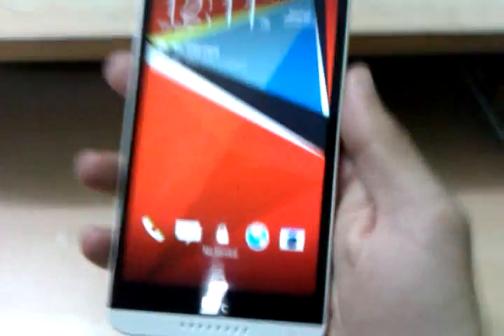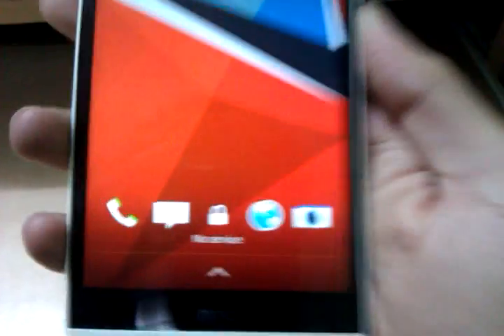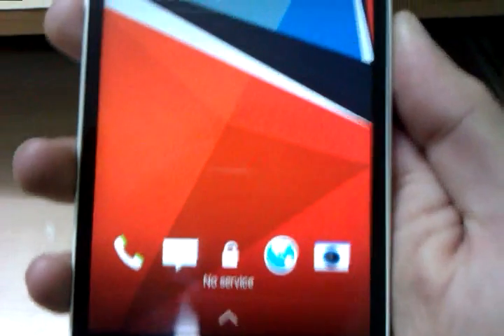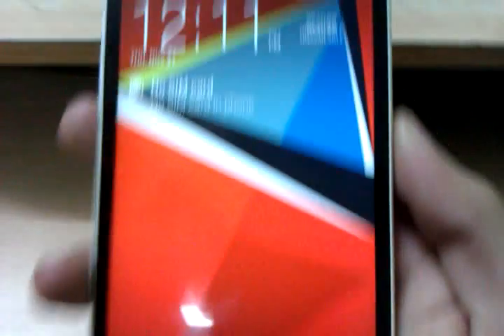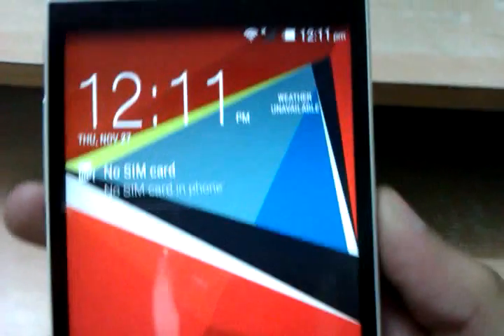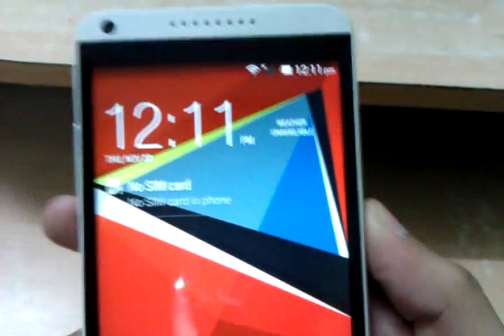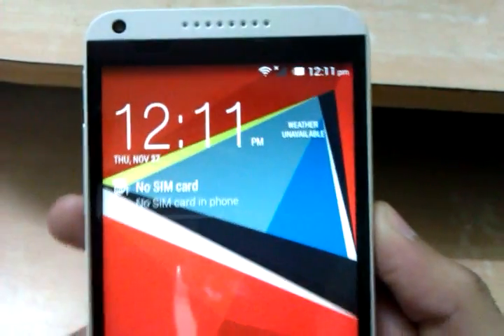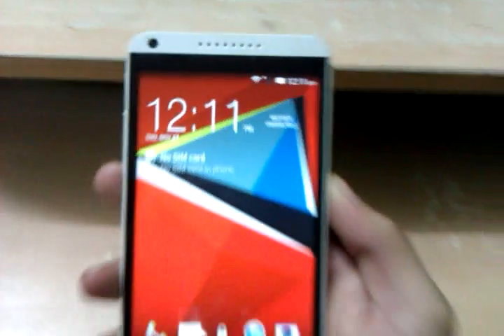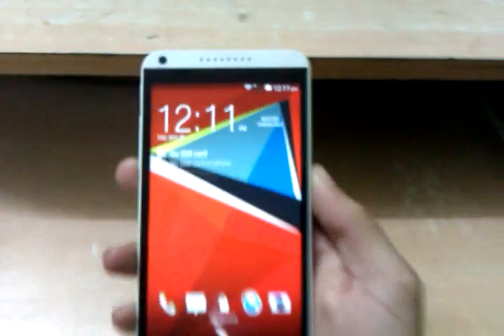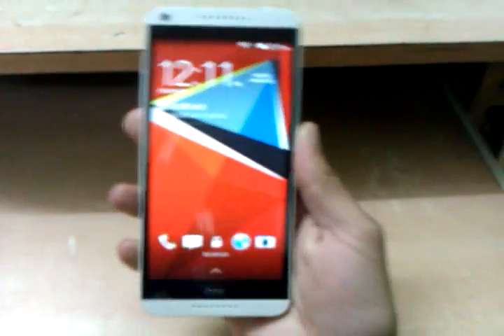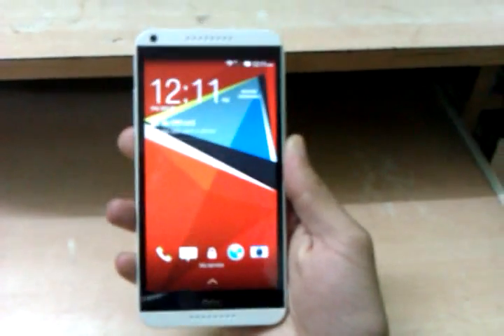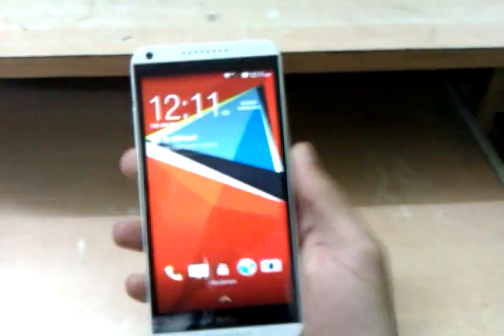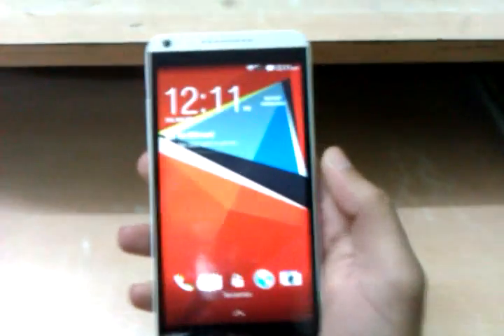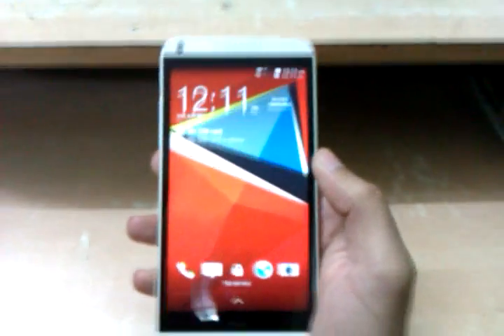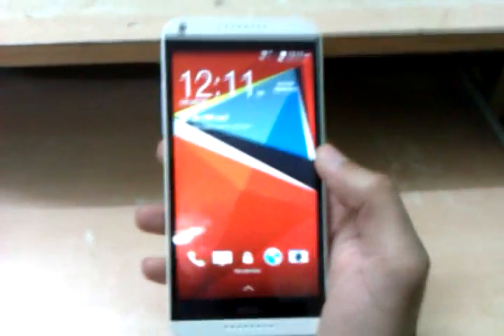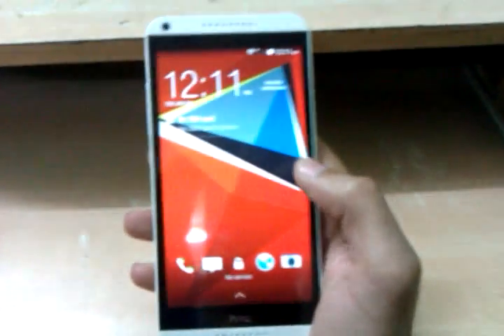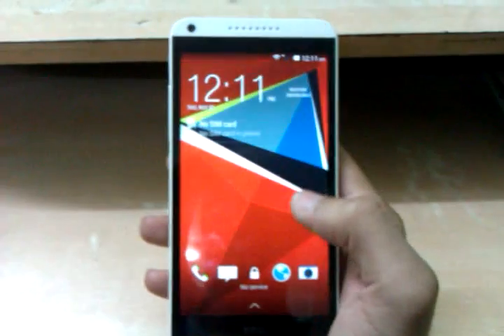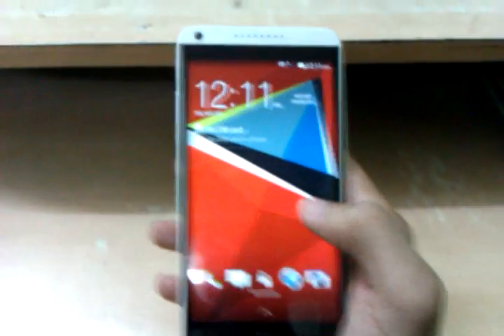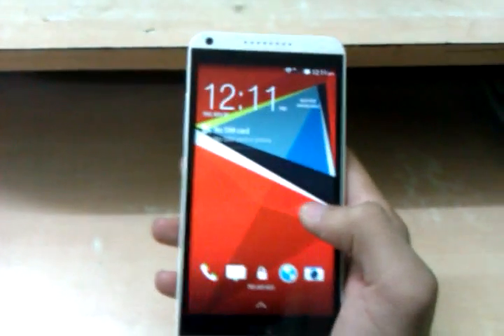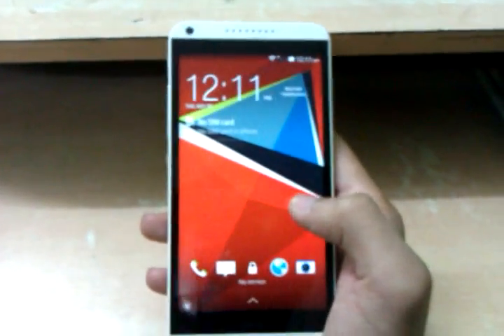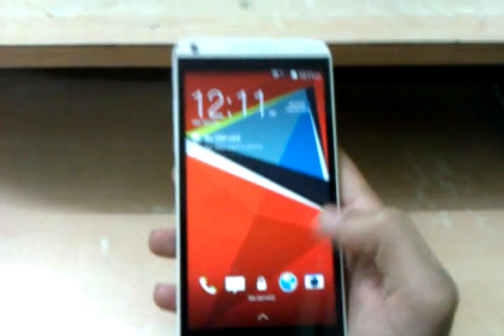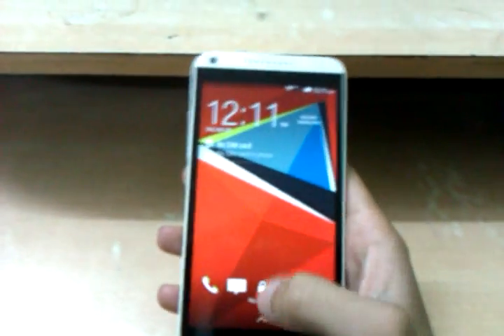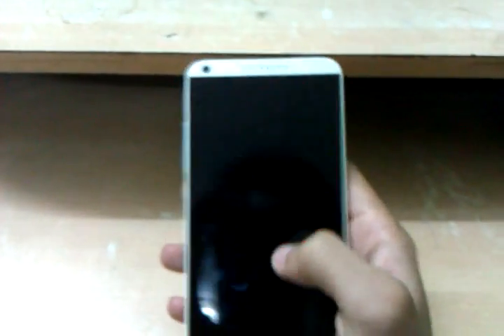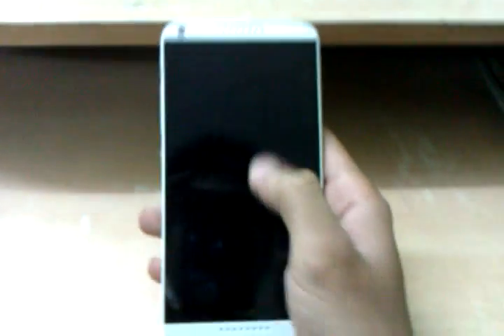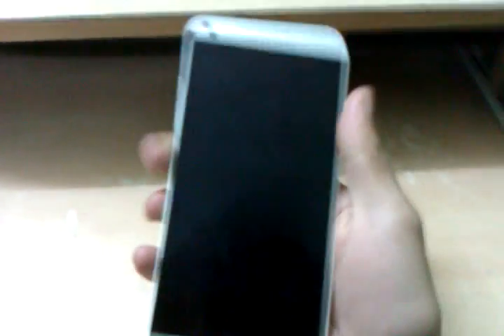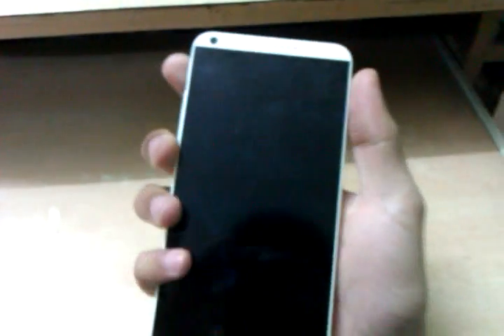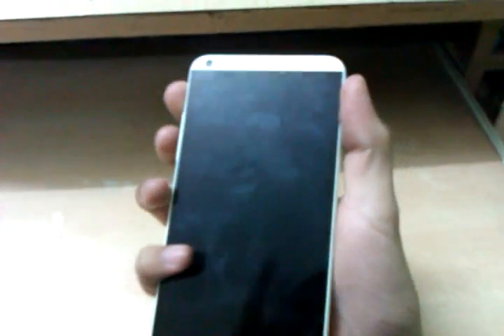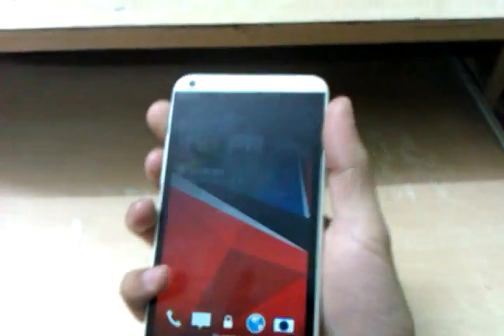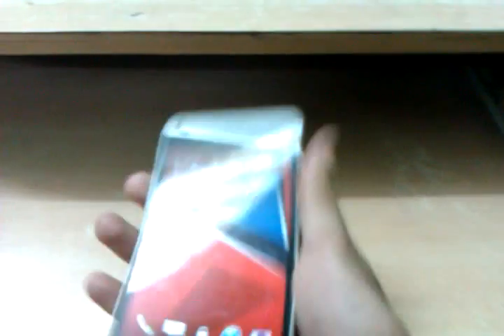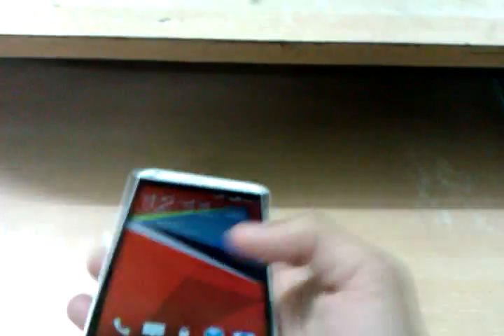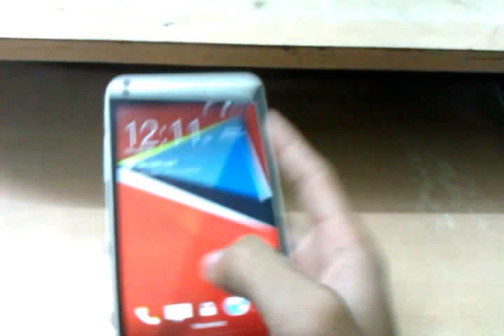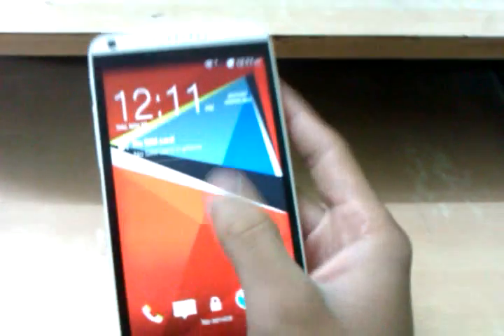Let's look at the device. The display is pretty bright and good - it's not bad at all. Let's unlock it.